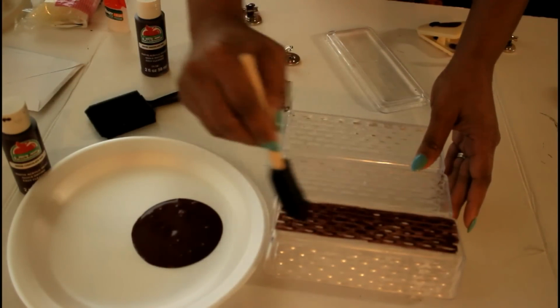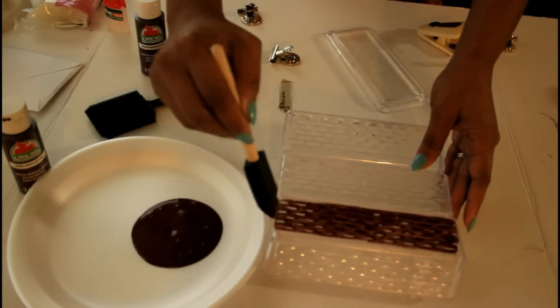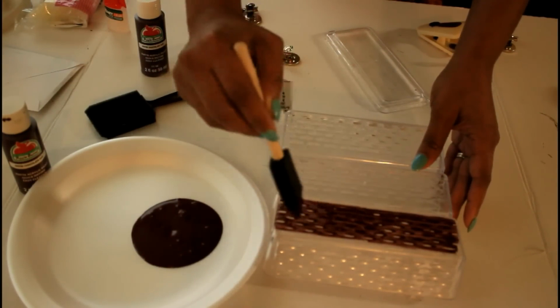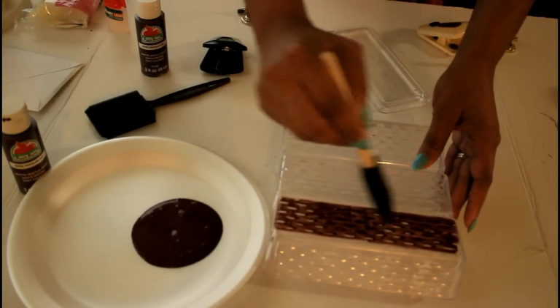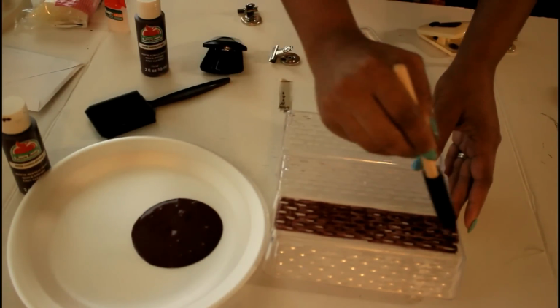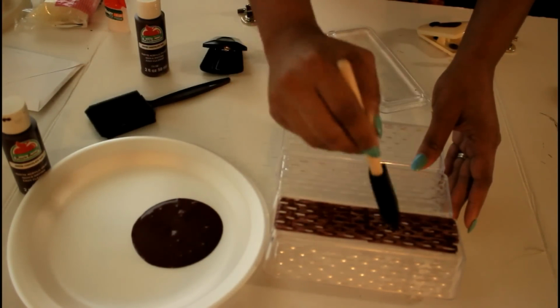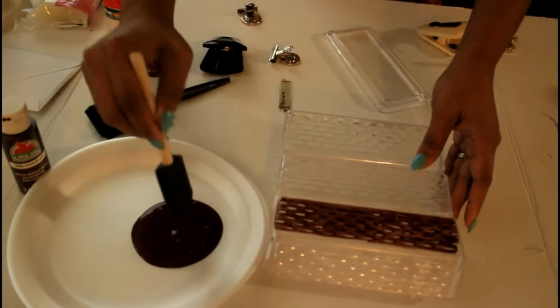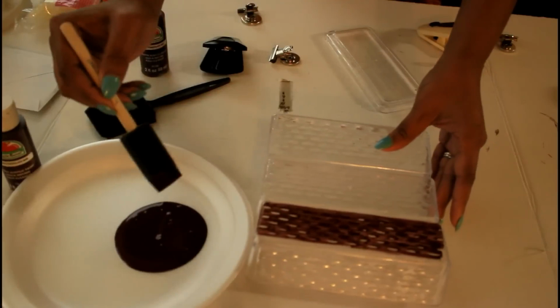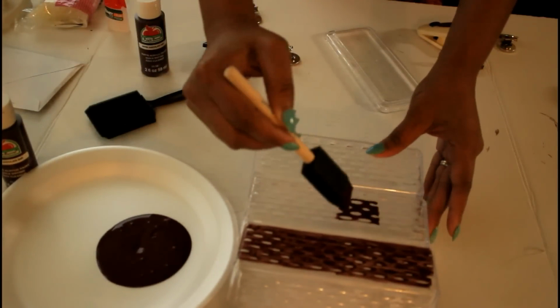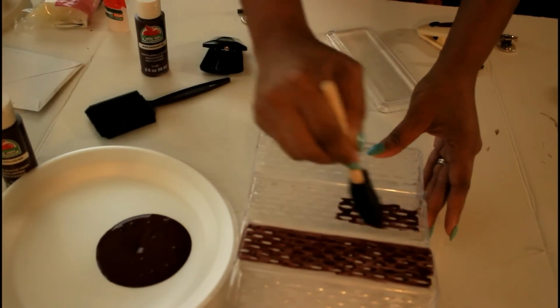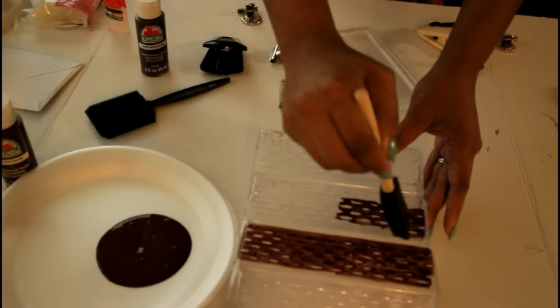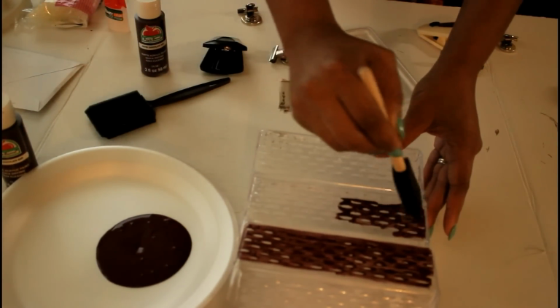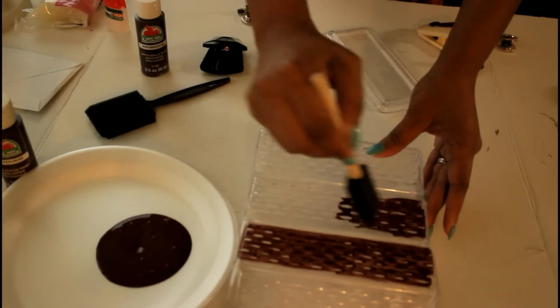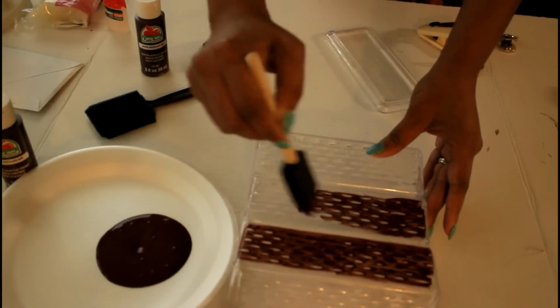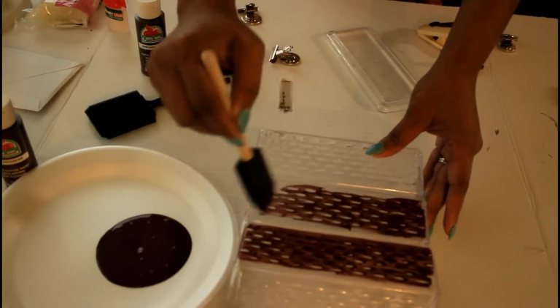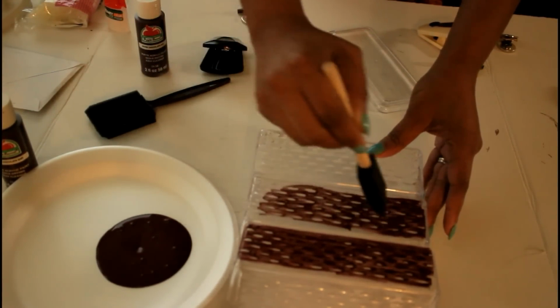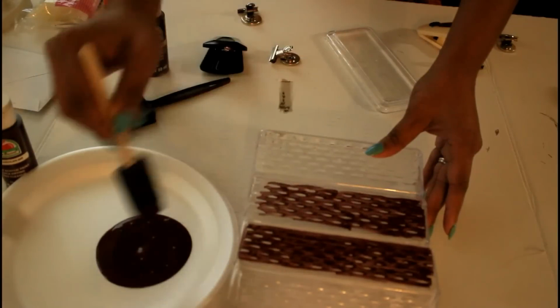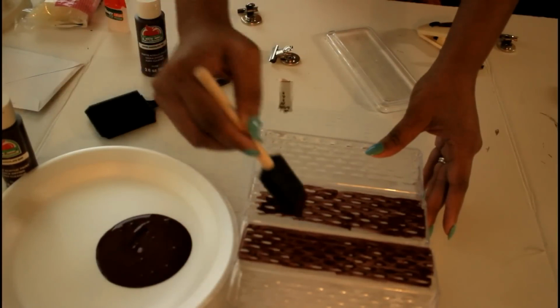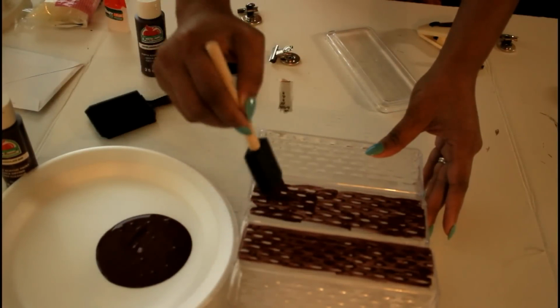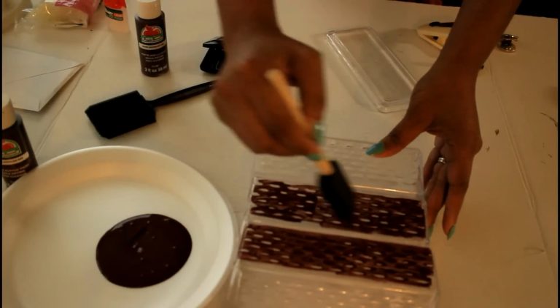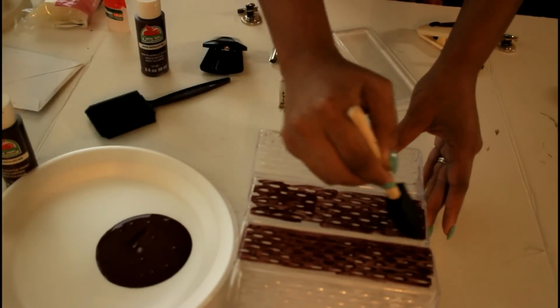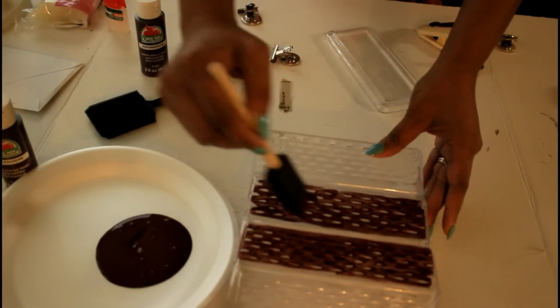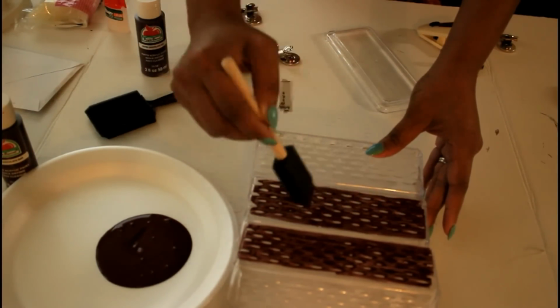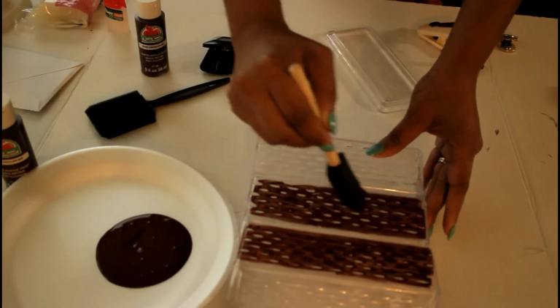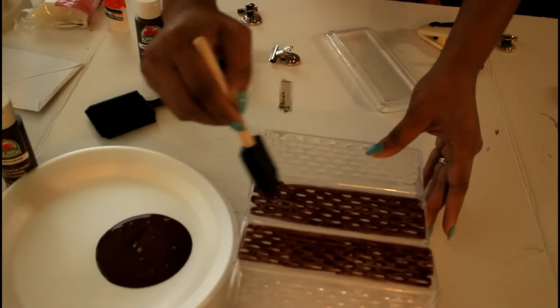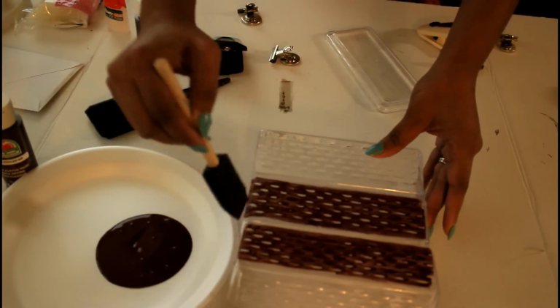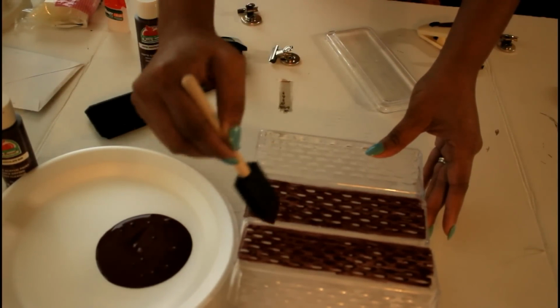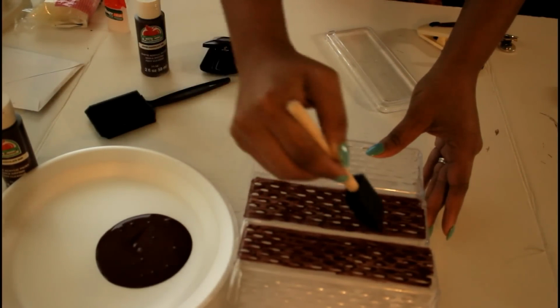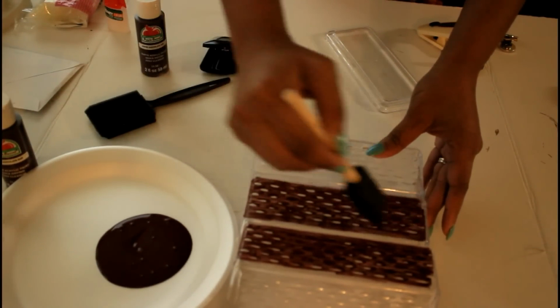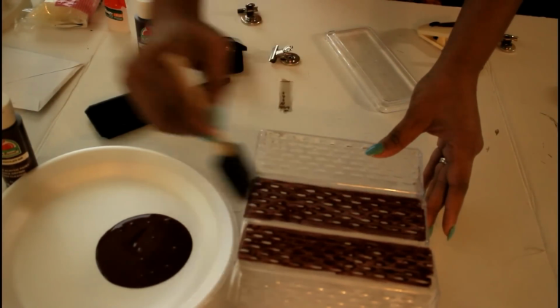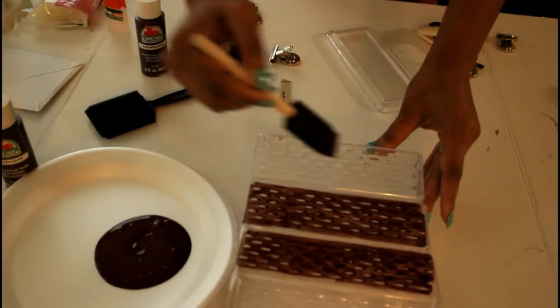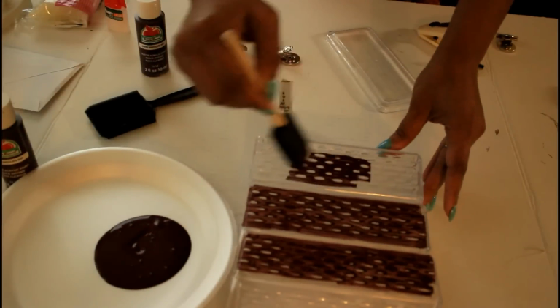Just be sure to use maybe three clips per row — you'll have like three or four rows. As you can see I'm painting and I'm going to do a couple of layers. I'm just doing one for now, I'm gonna let it dry and then I'll go over it again until I am satisfied.